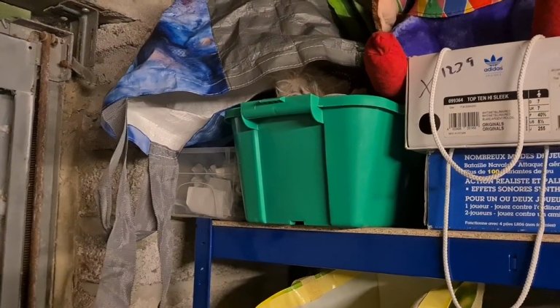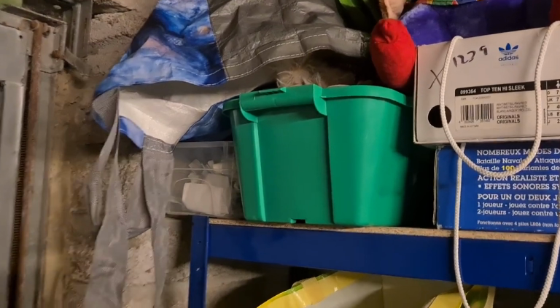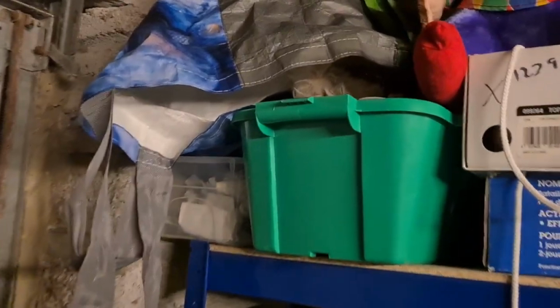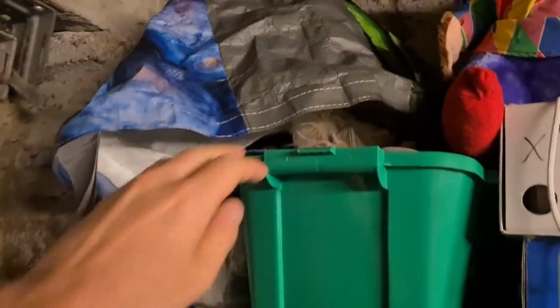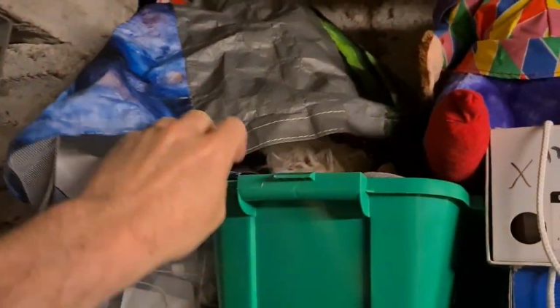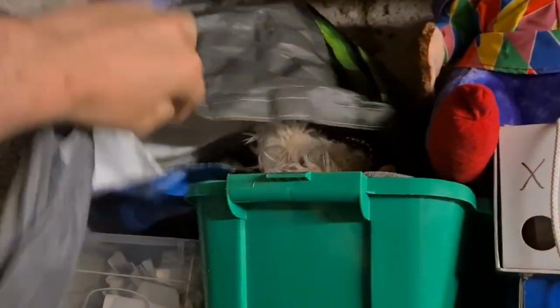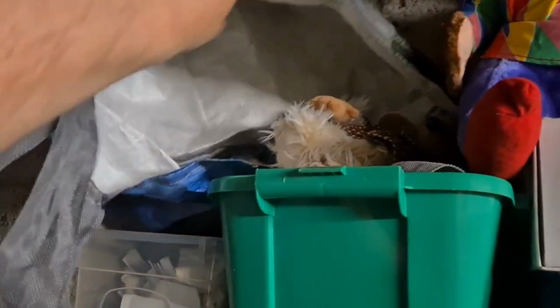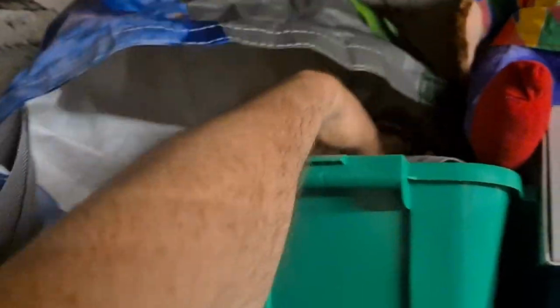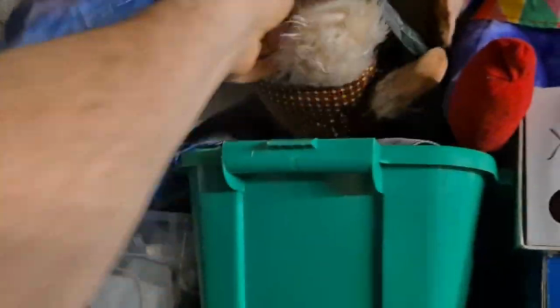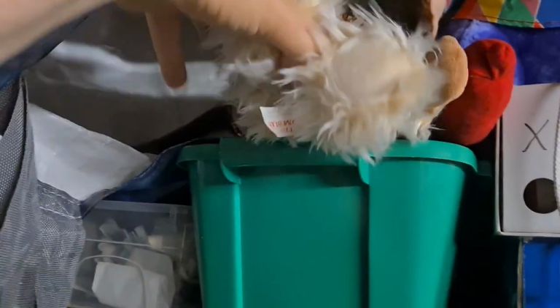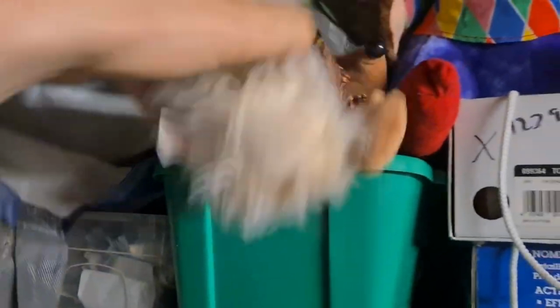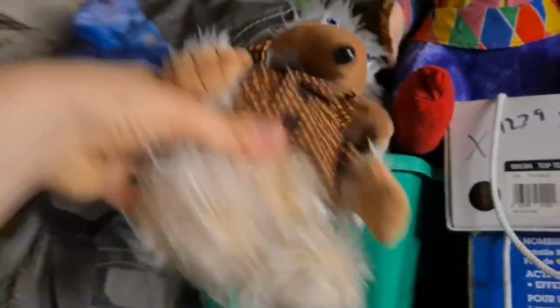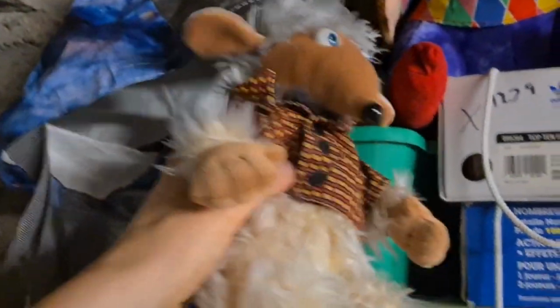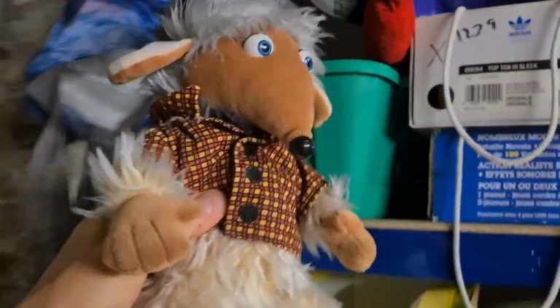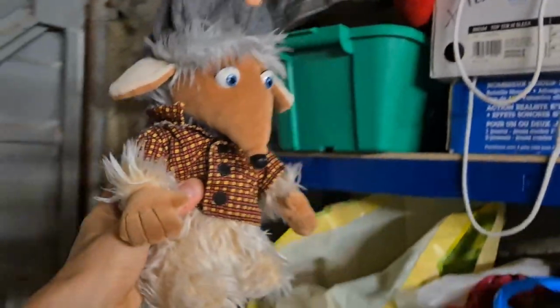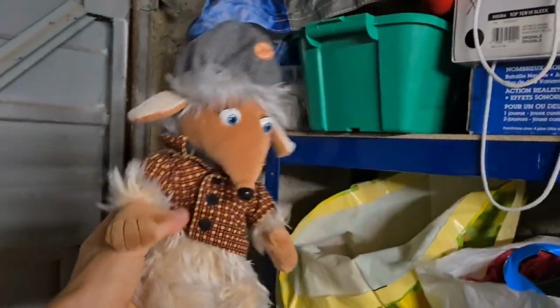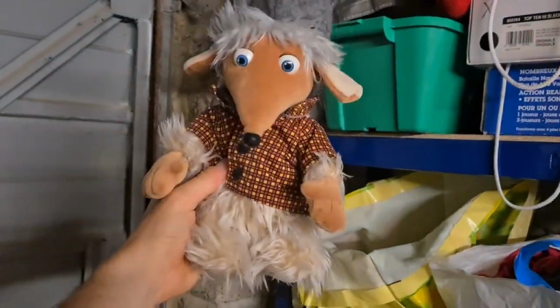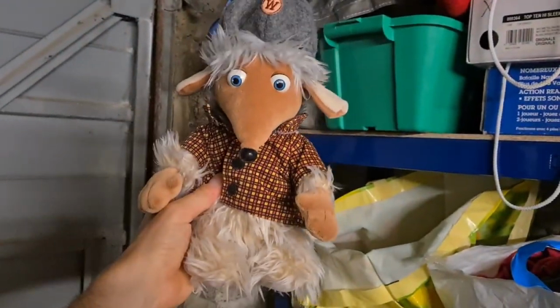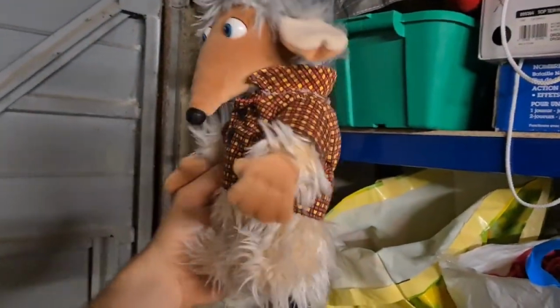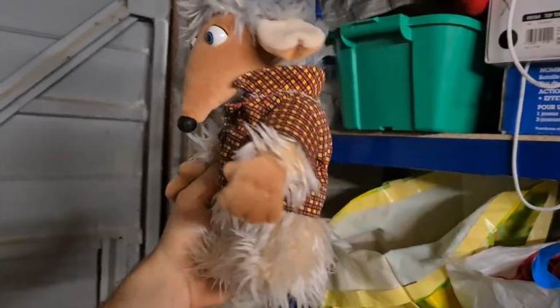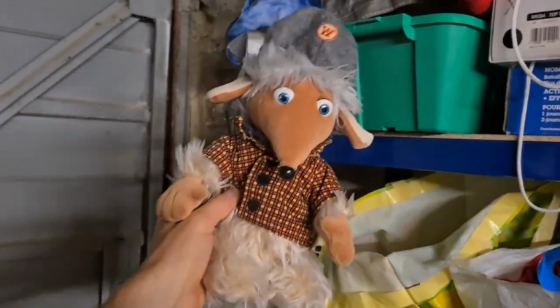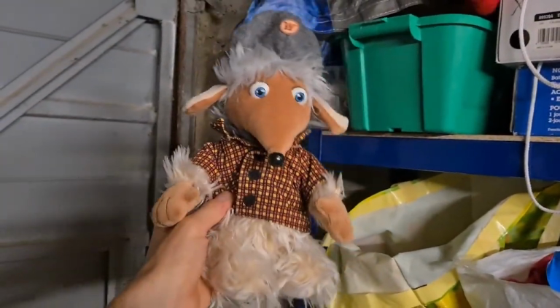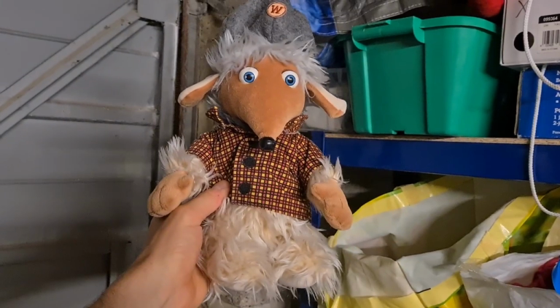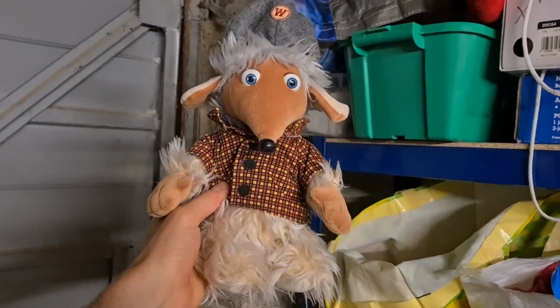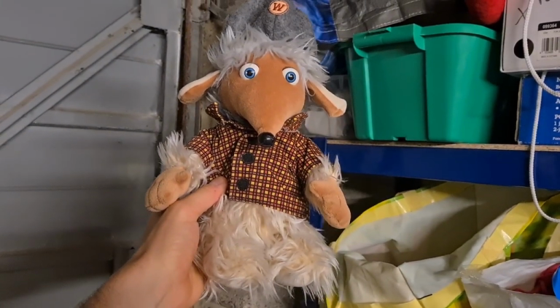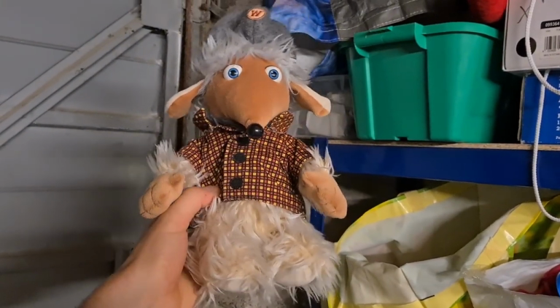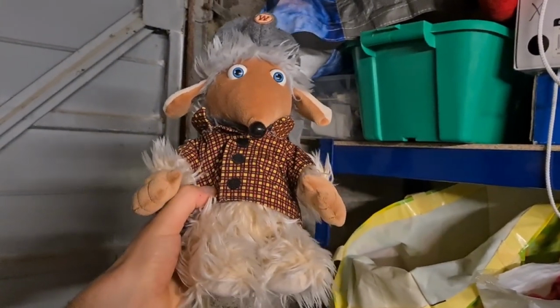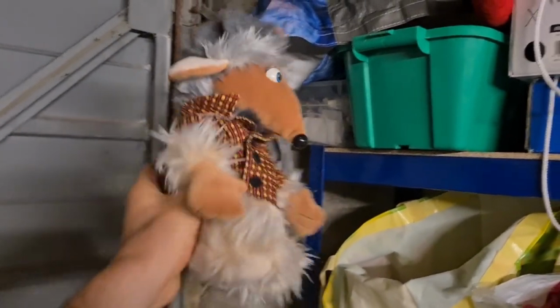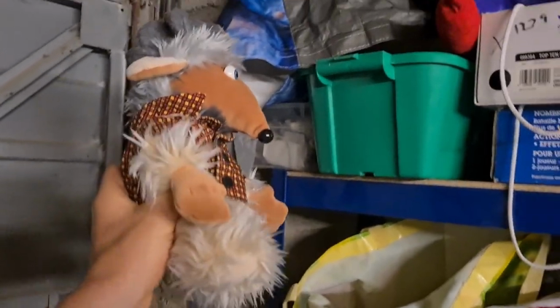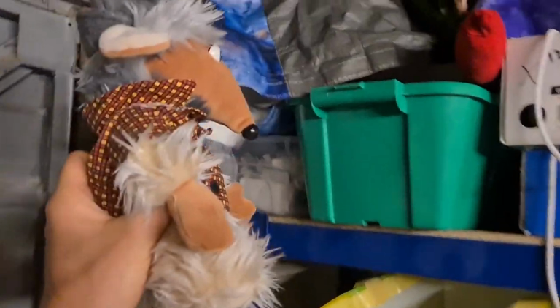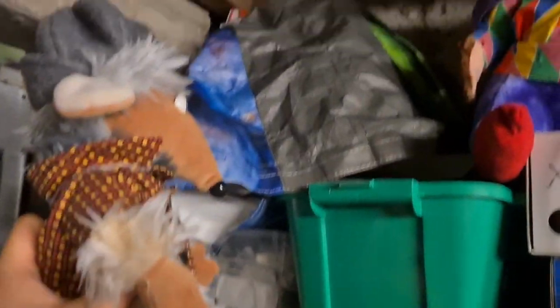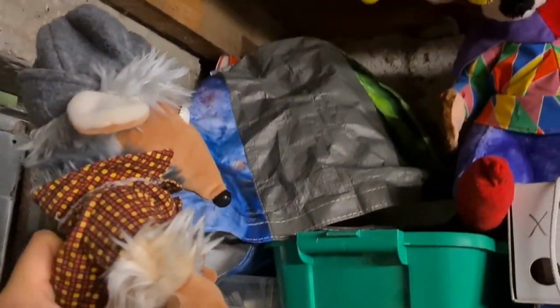We've sold another Womble — another Bungo, and this one does have his jacket on. He went for 11 pounds 50 plus postage. There can't be too many left now.